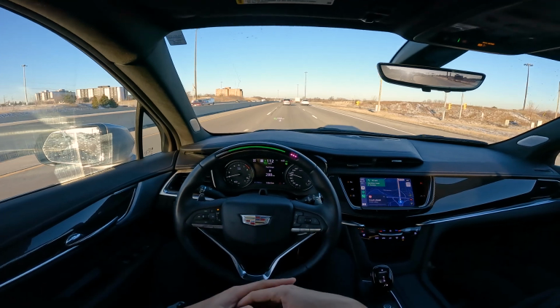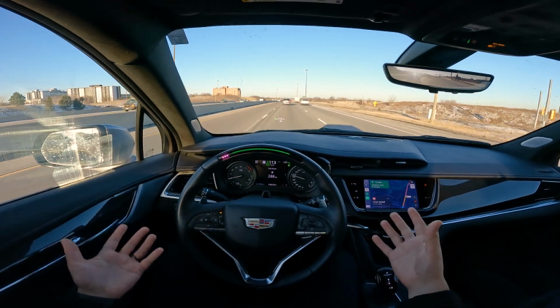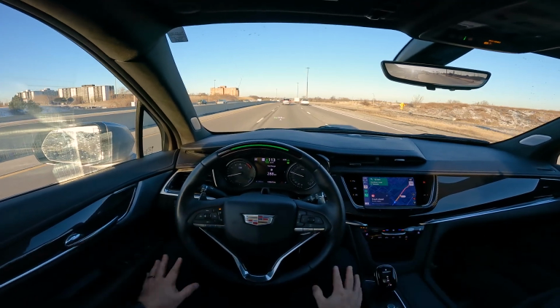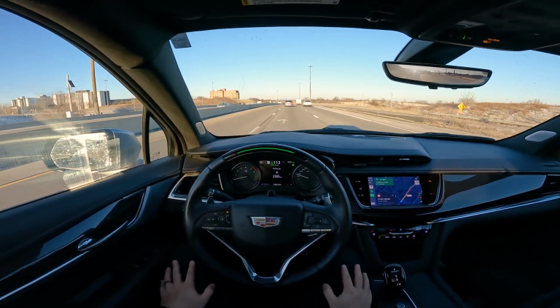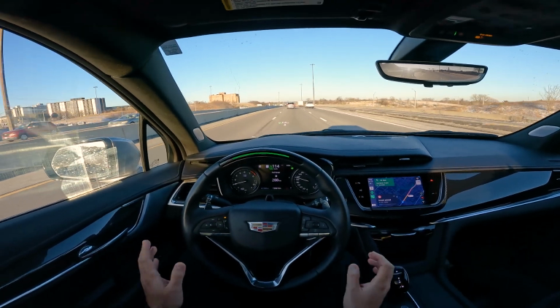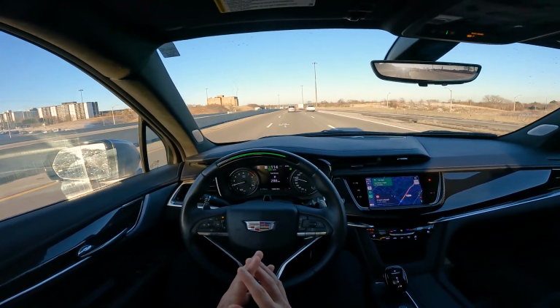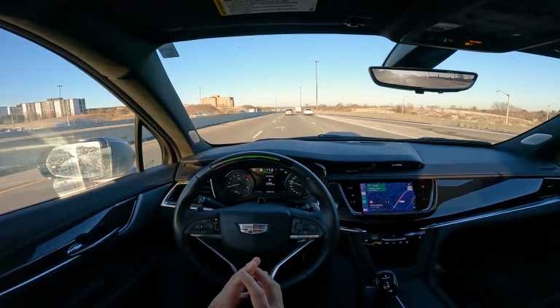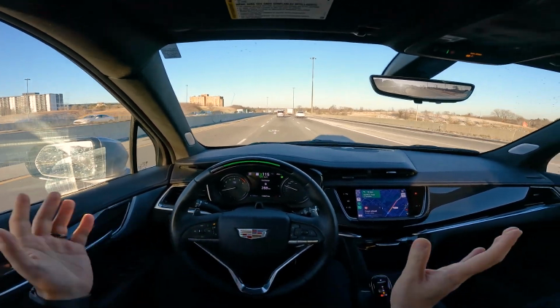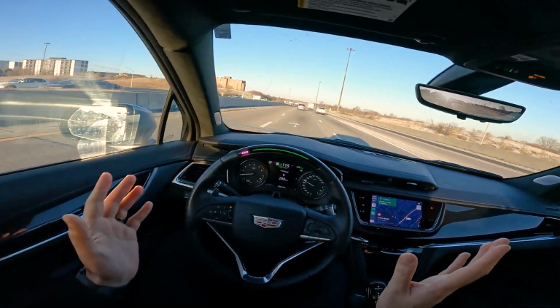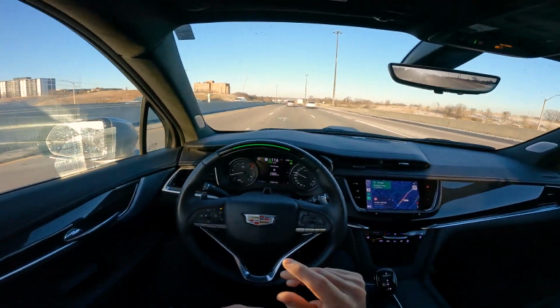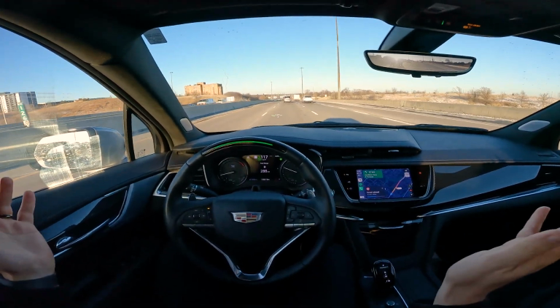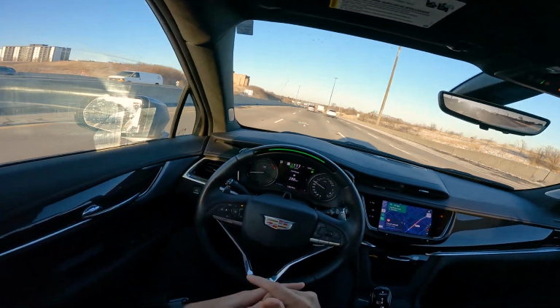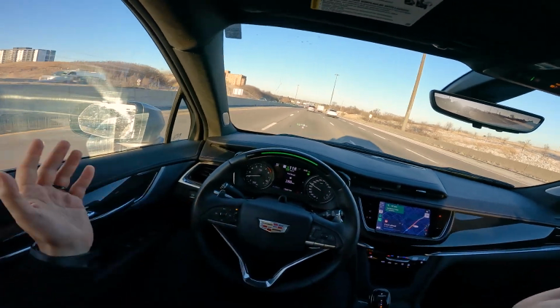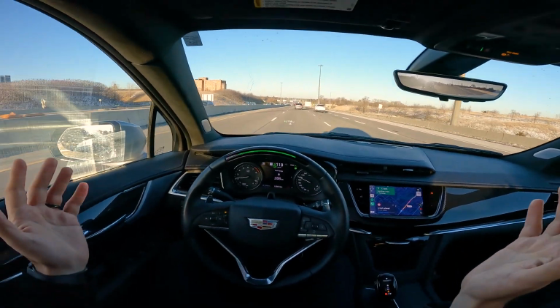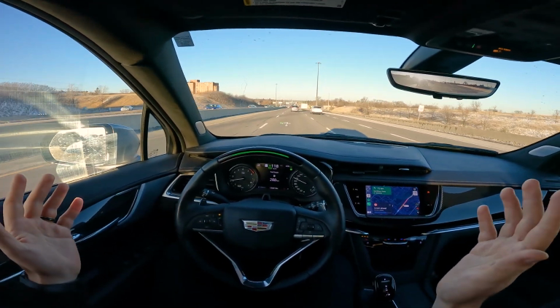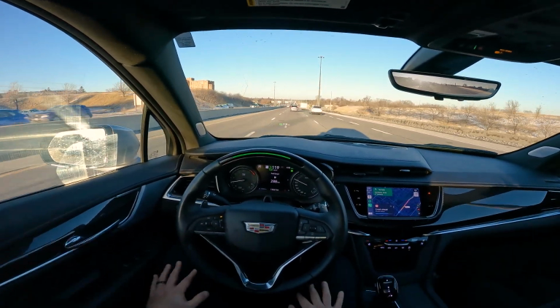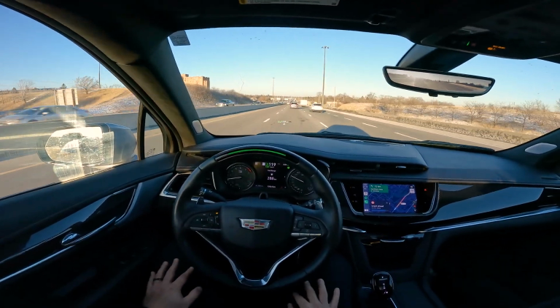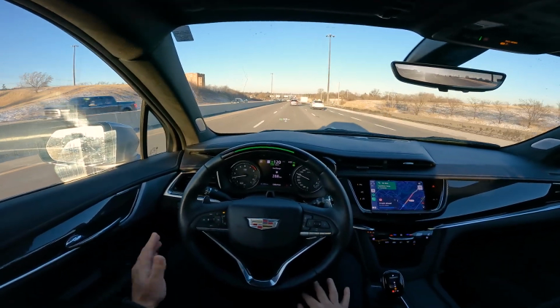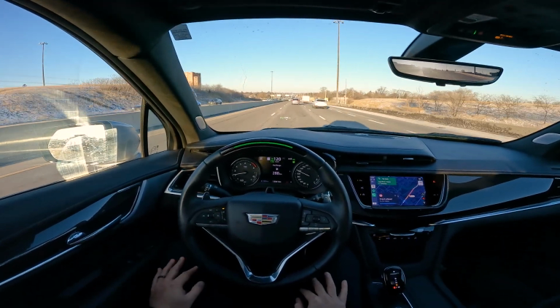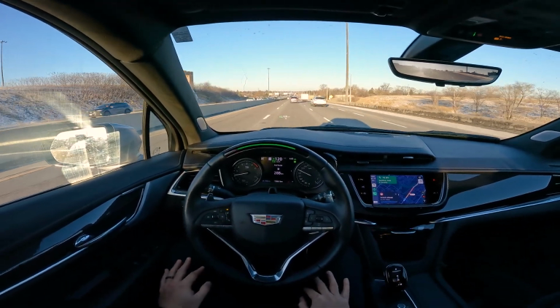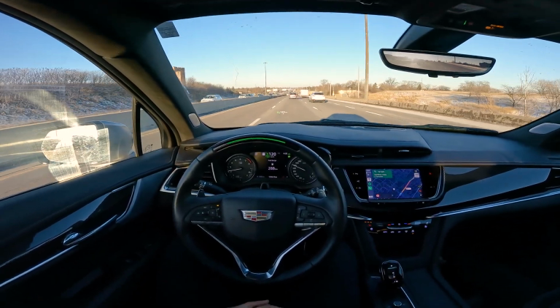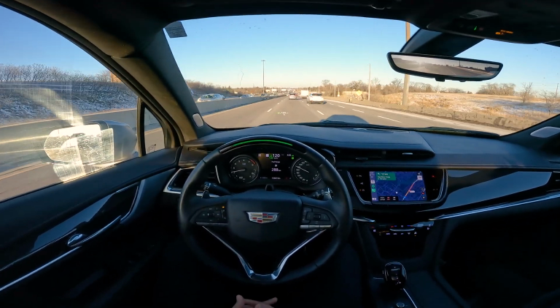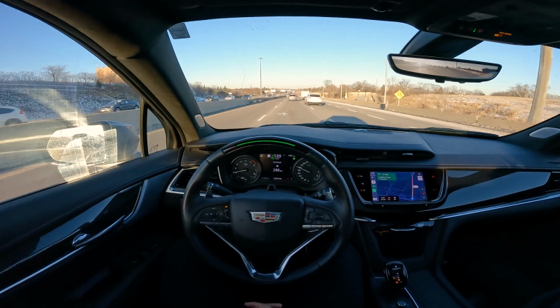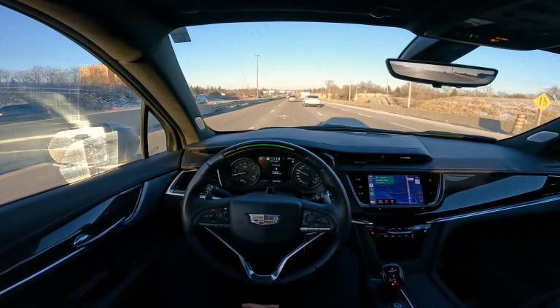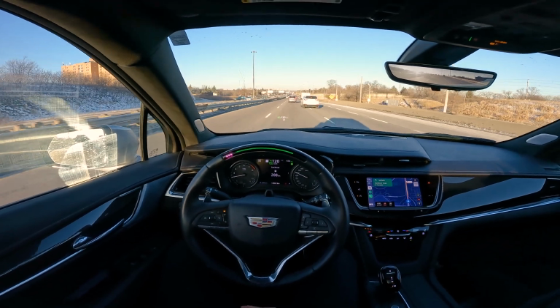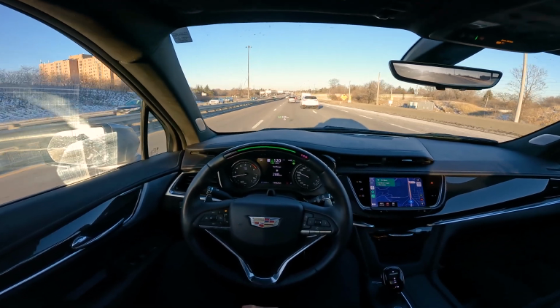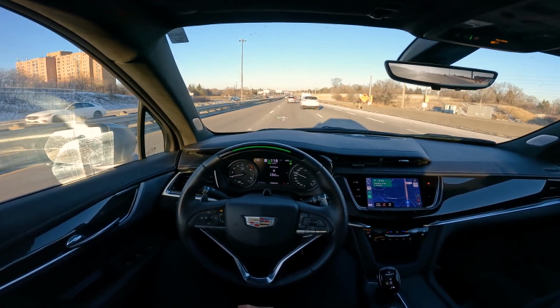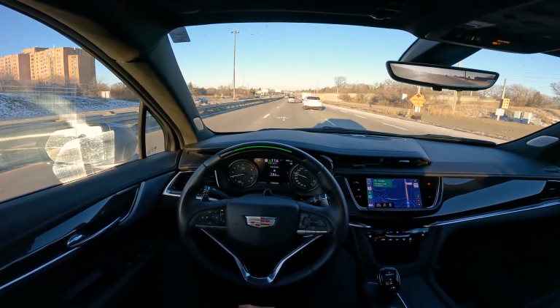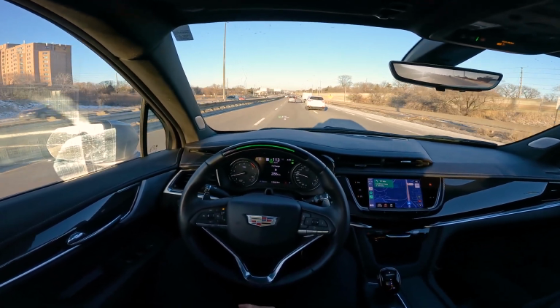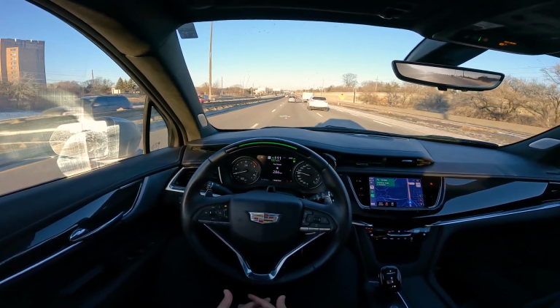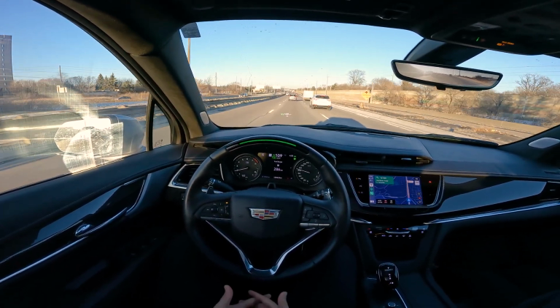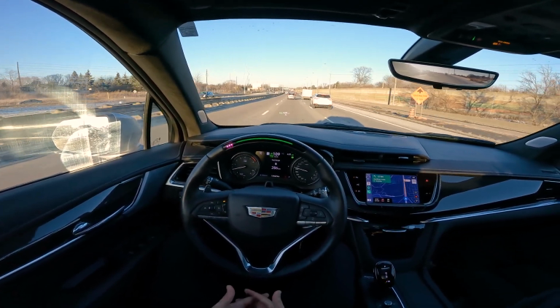You don't want to fully ever trust this technology. I am not condoning people sleeping while Super Cruise is on the highway for them — that's not what I'm doing in this video. But what I do want to do is show you actually how good it is handling everything by itself.